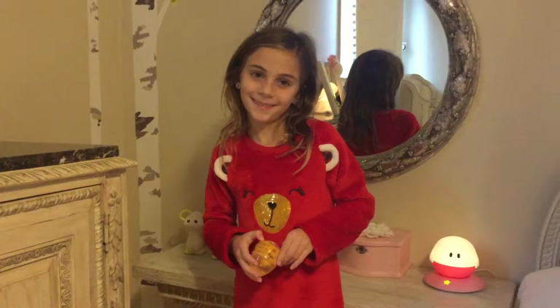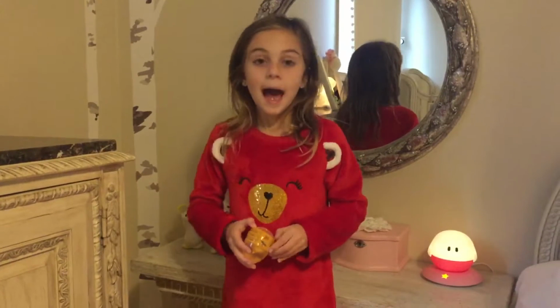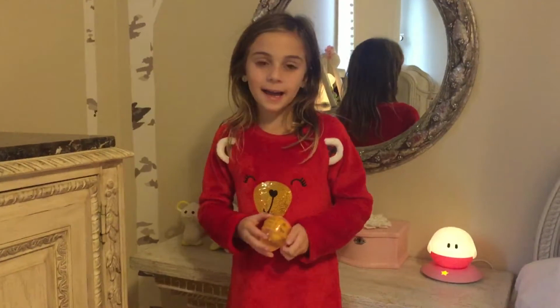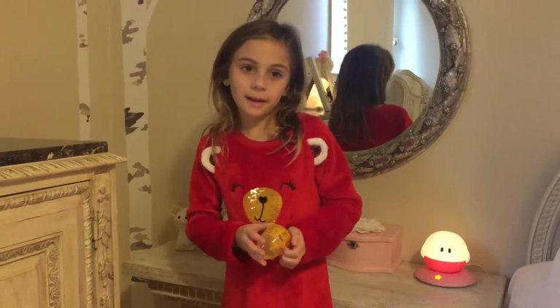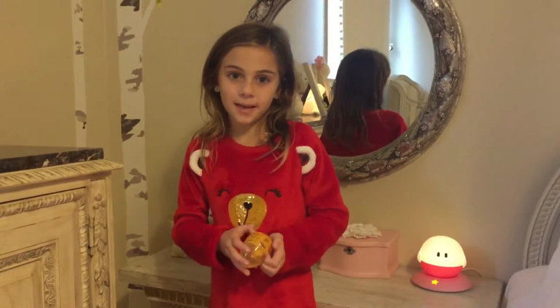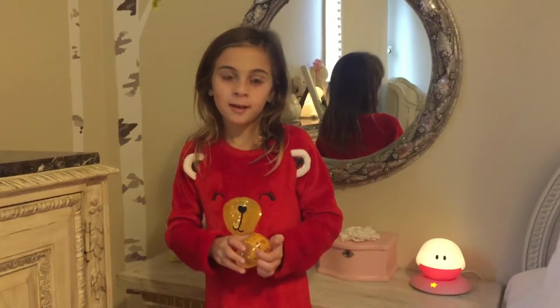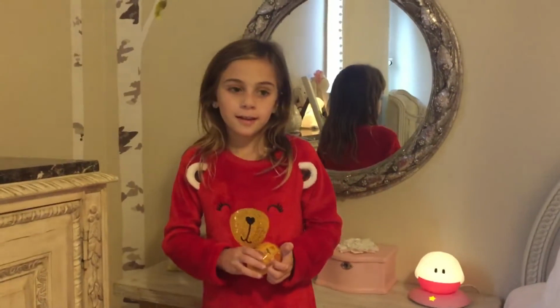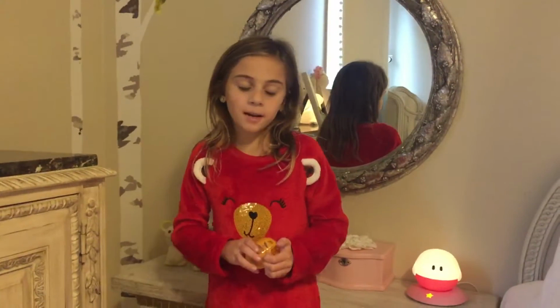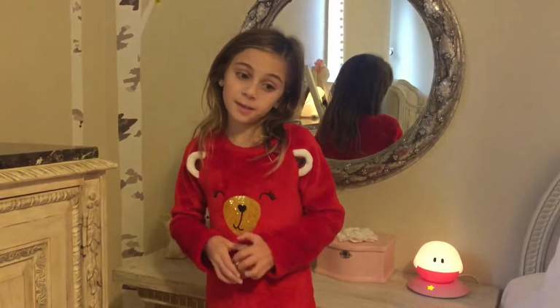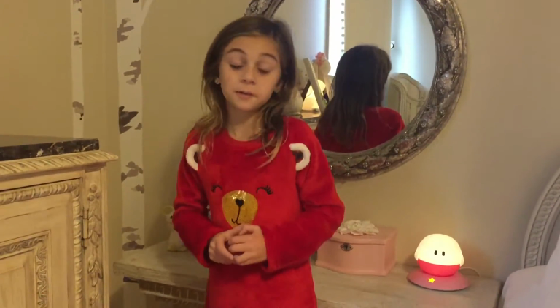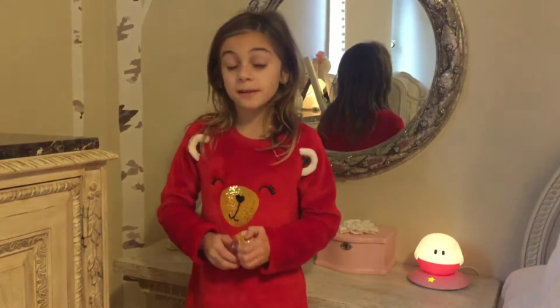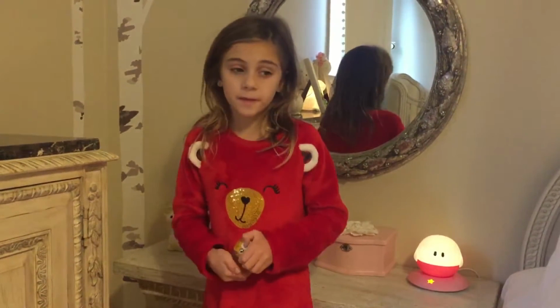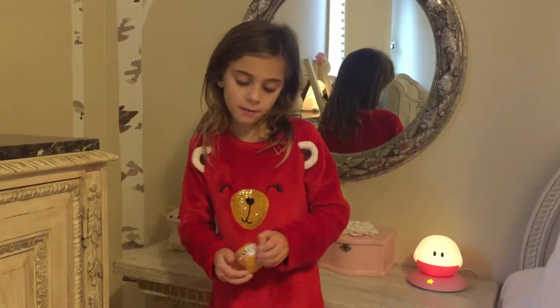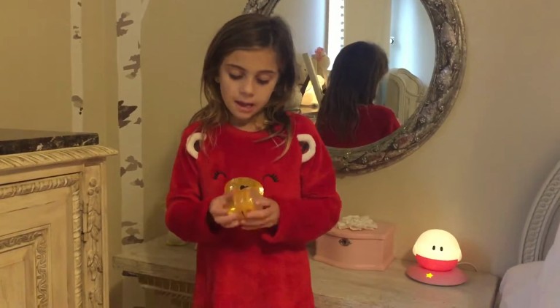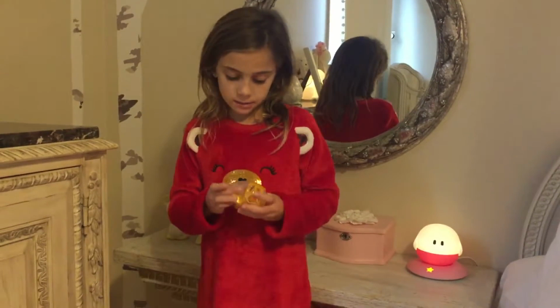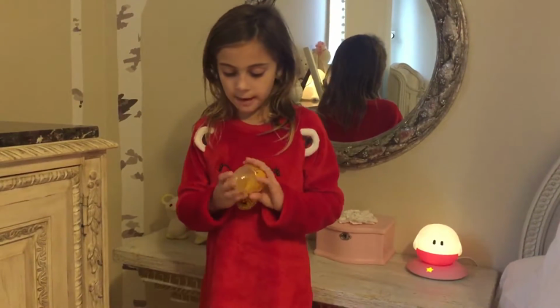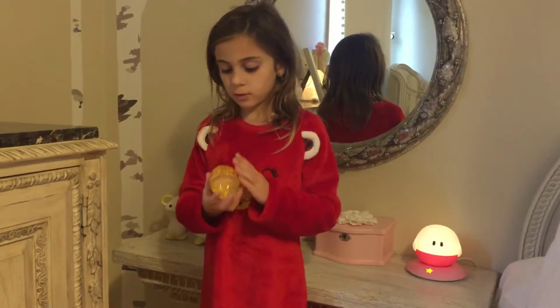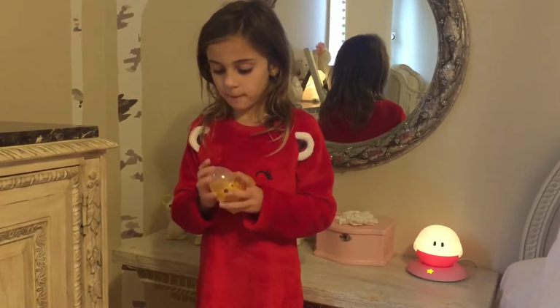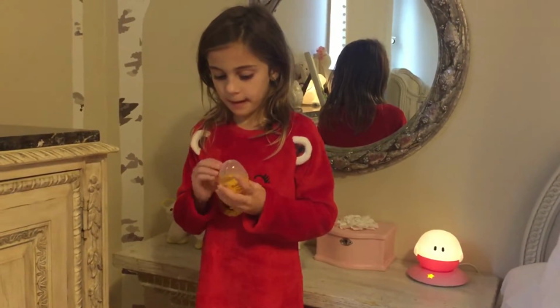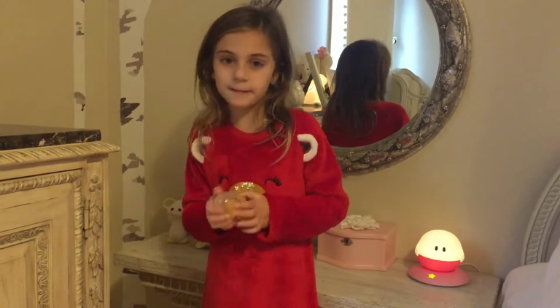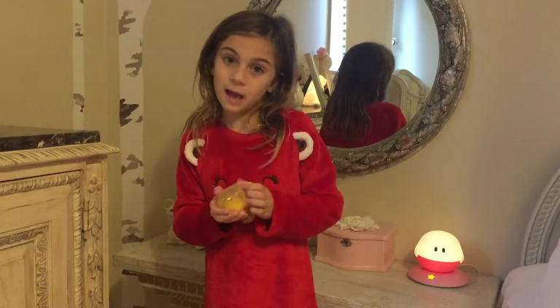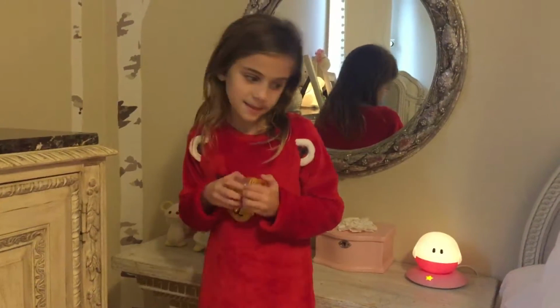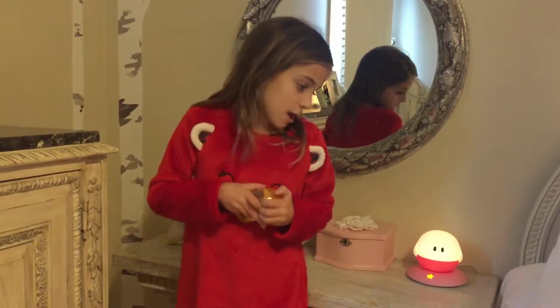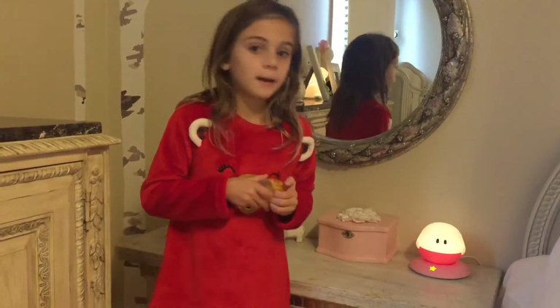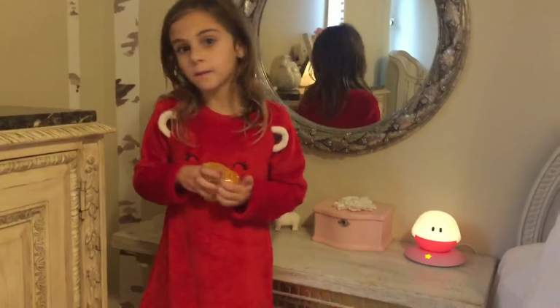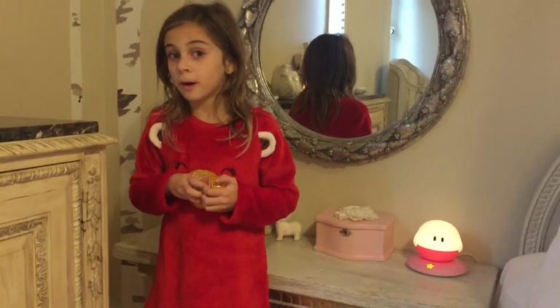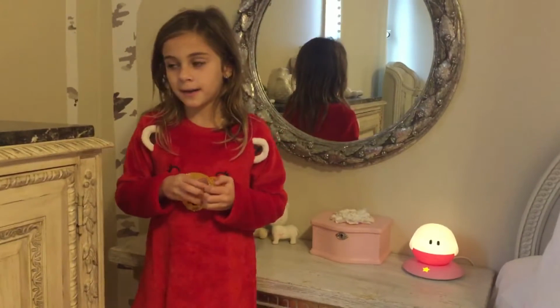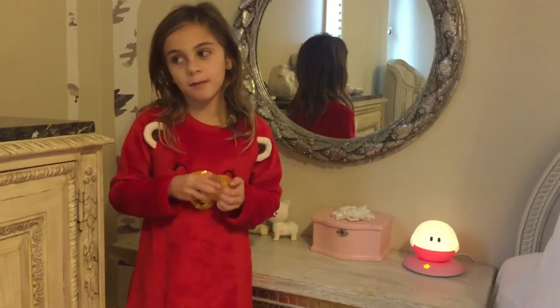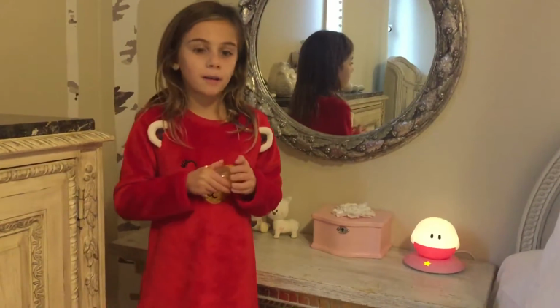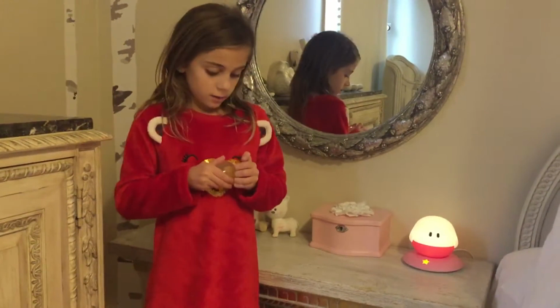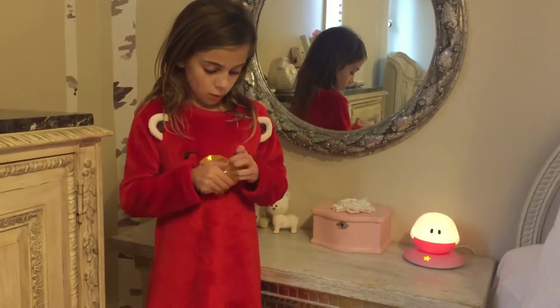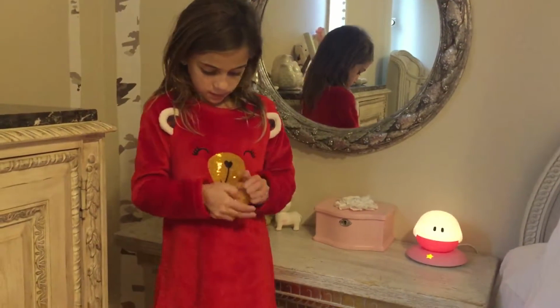Hi guys, my name is Sasha. Today we're gonna be doing the Gudetama video. I have this Gudetama egg — it's a slime — instead. You might have seen the video where I didn't do it. Okay, so let's open it.